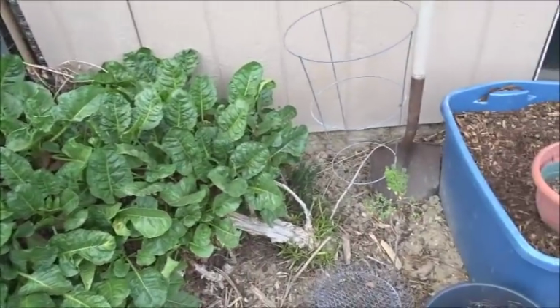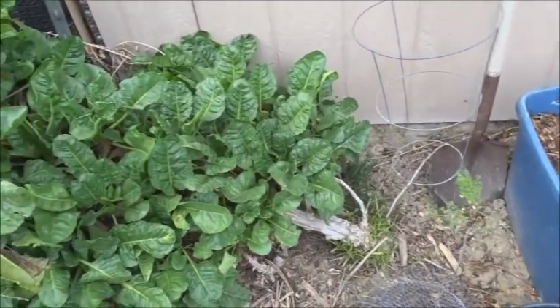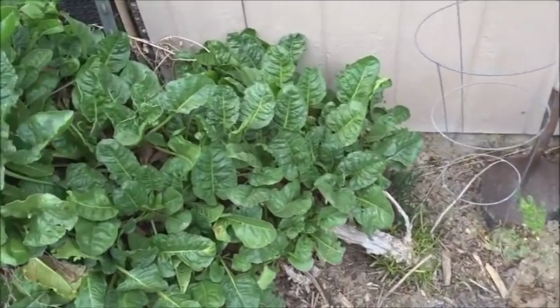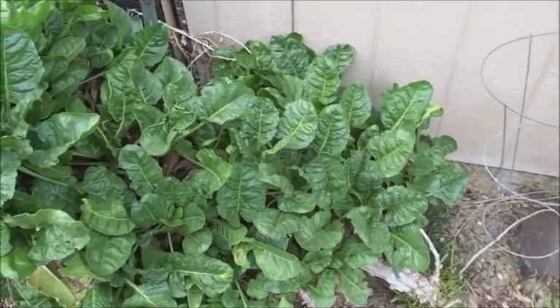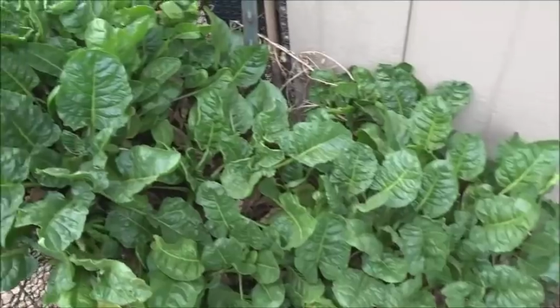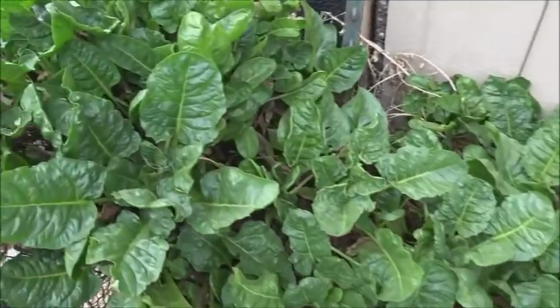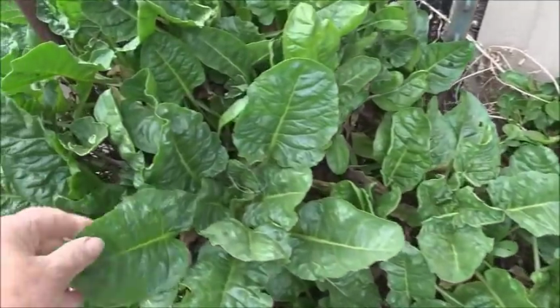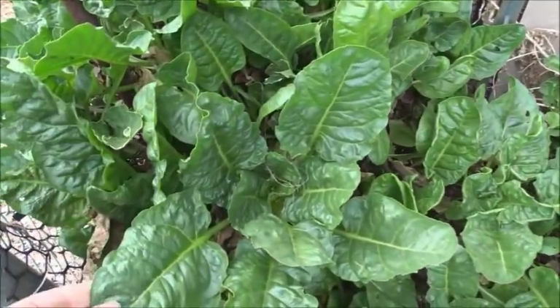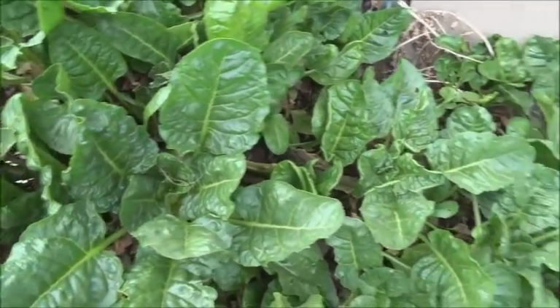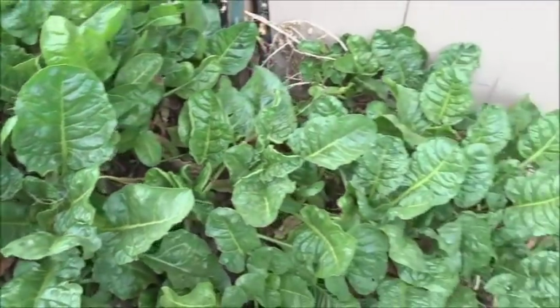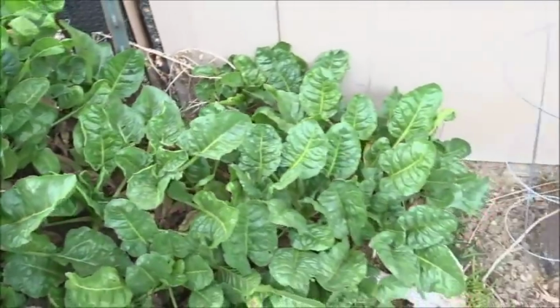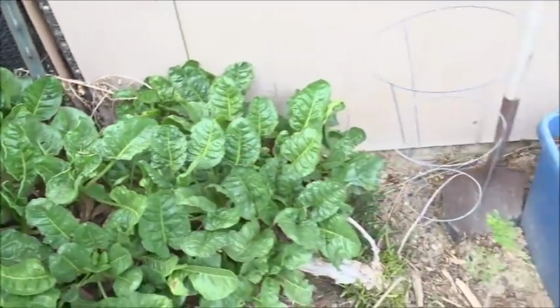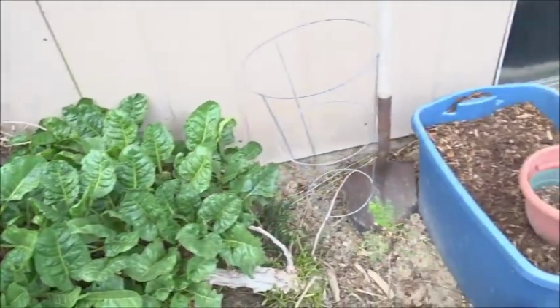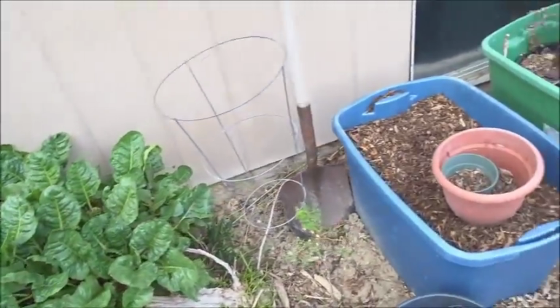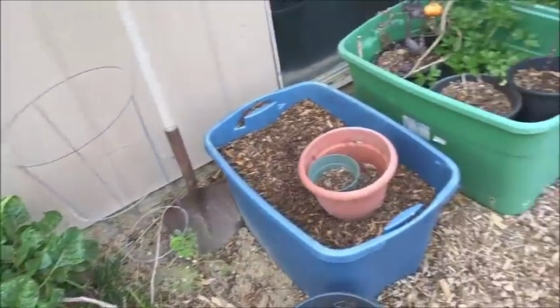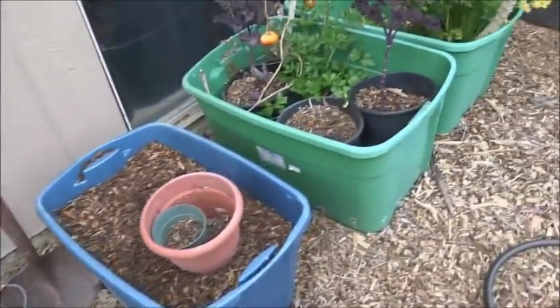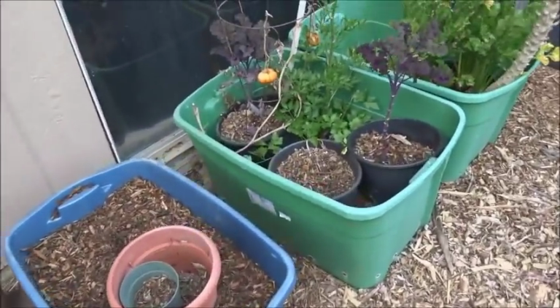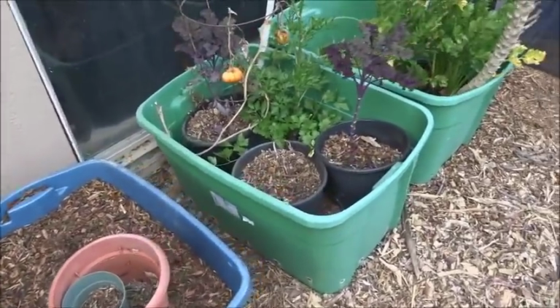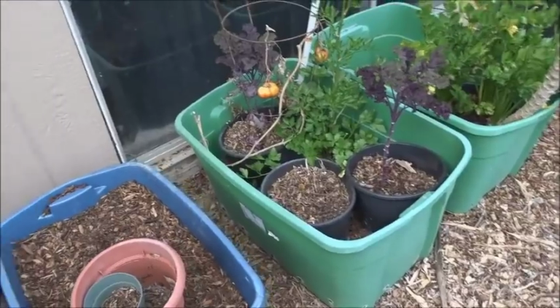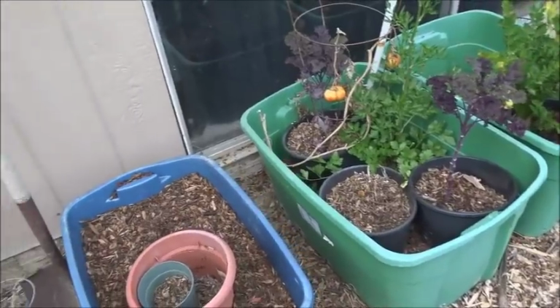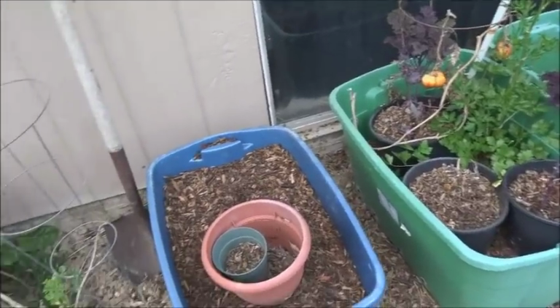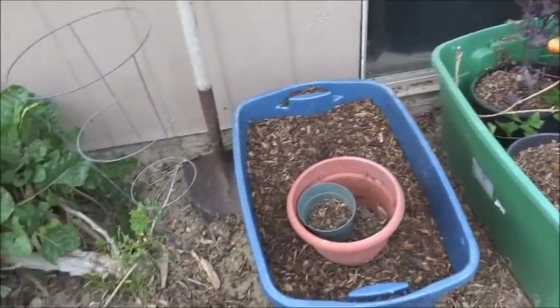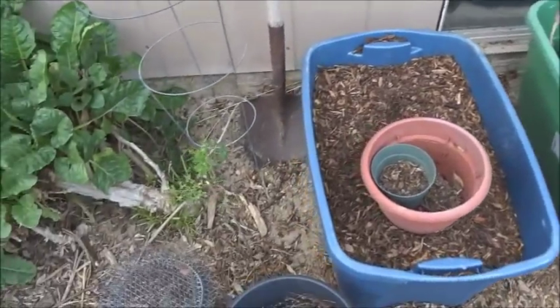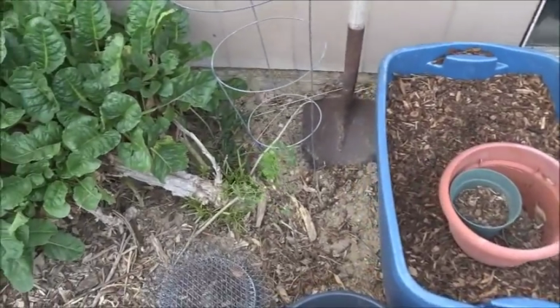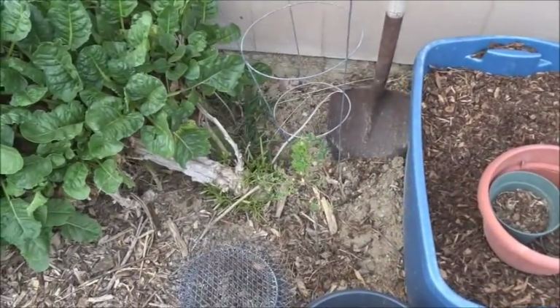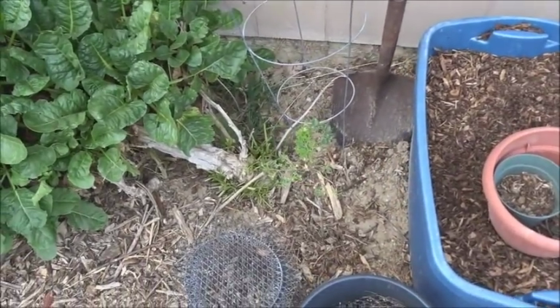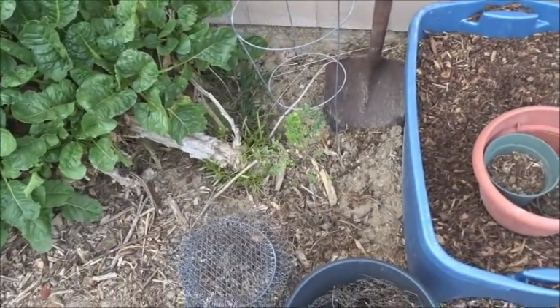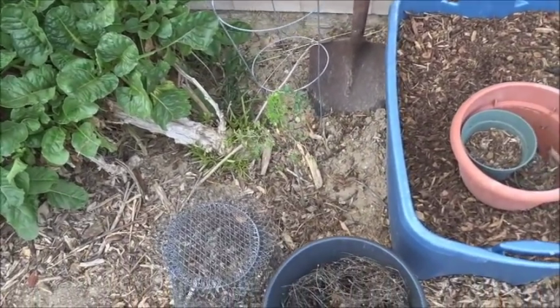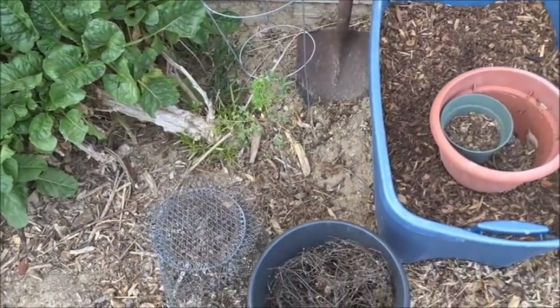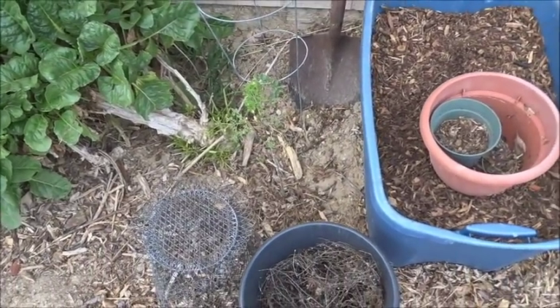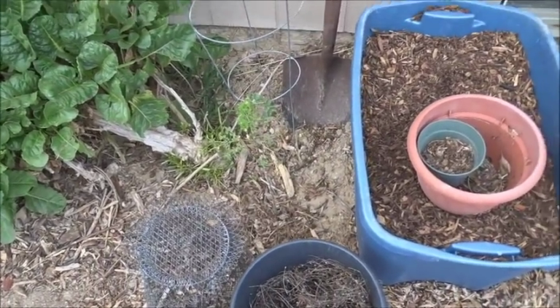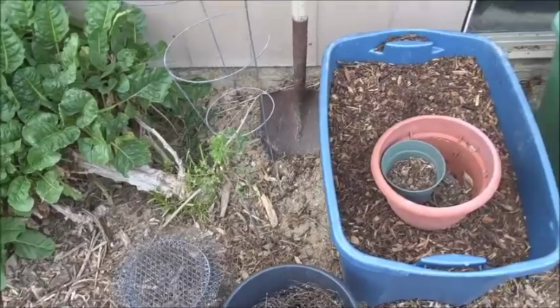Here's an old Swiss chard plant — it's growing beautifully. I just love this plant, look at it — isn't that gorgeous? We have eggs and vegetables with that all the time. There's a little moringa tree that got cut off at the base and then grew back.